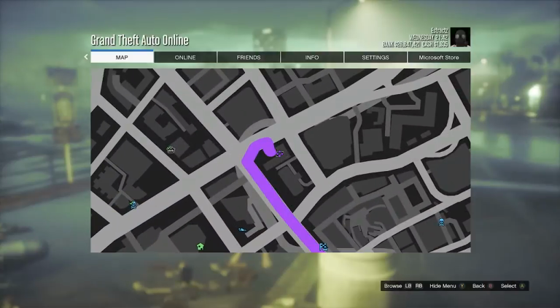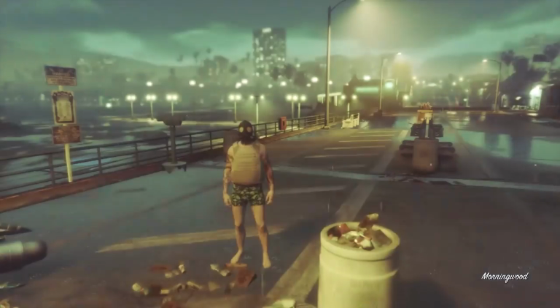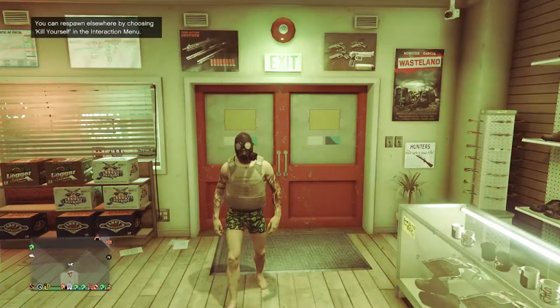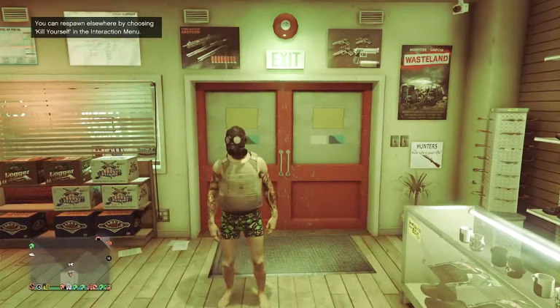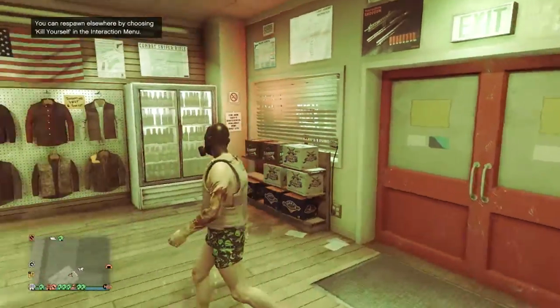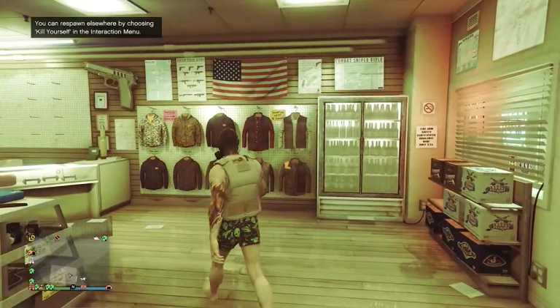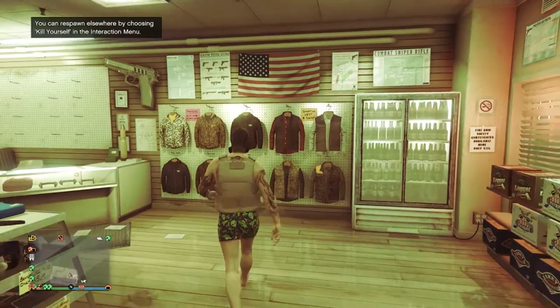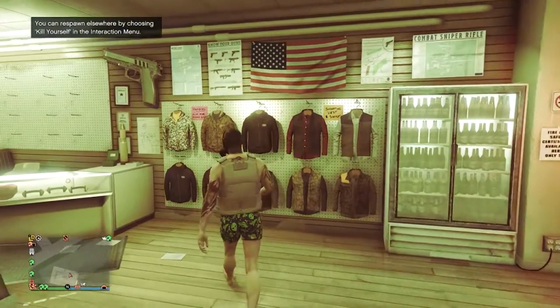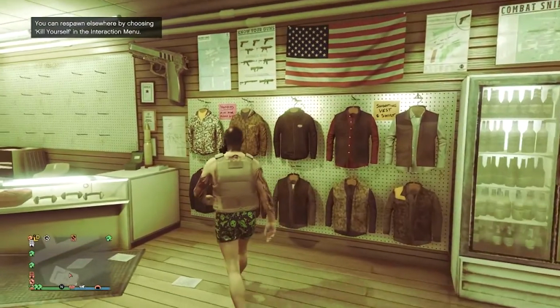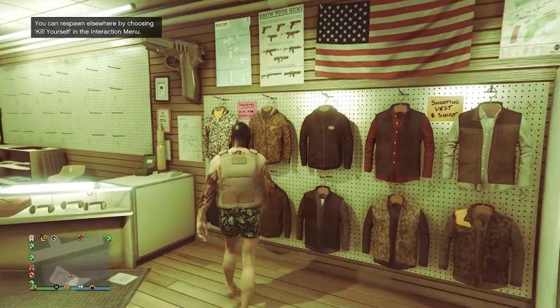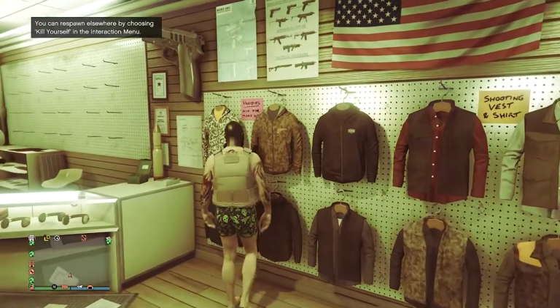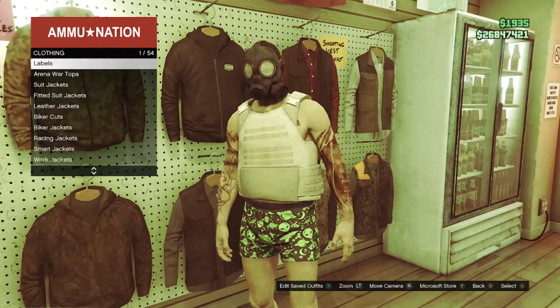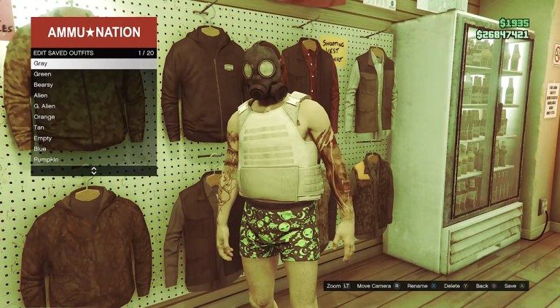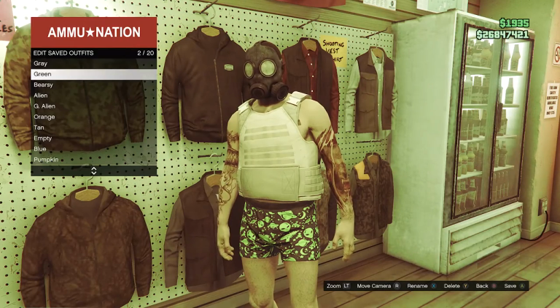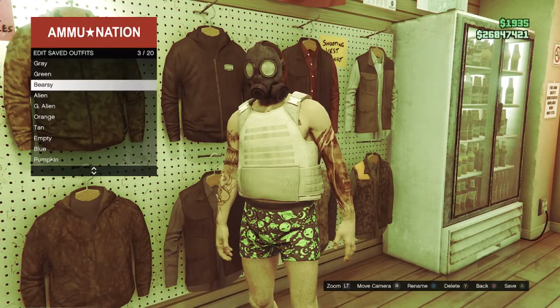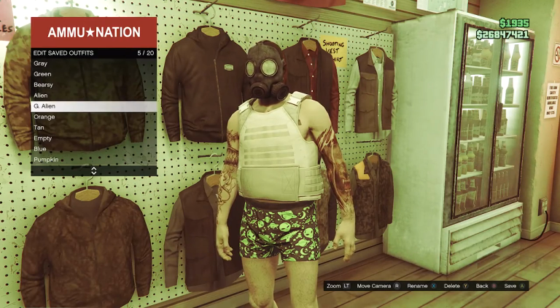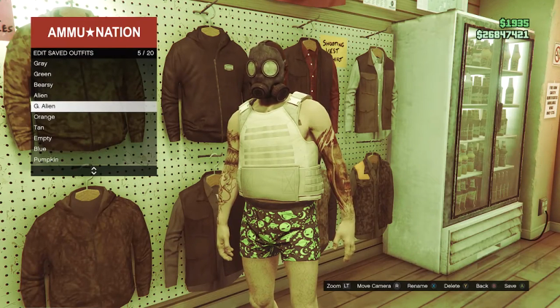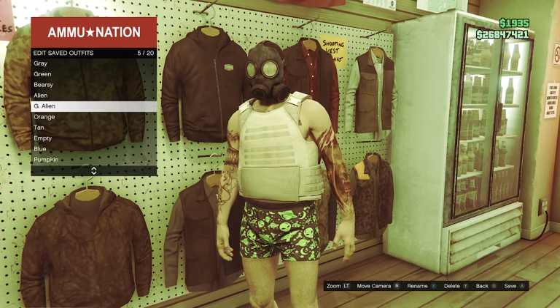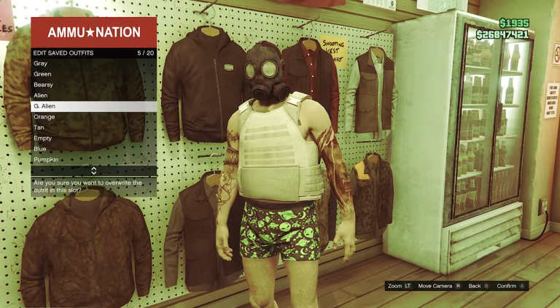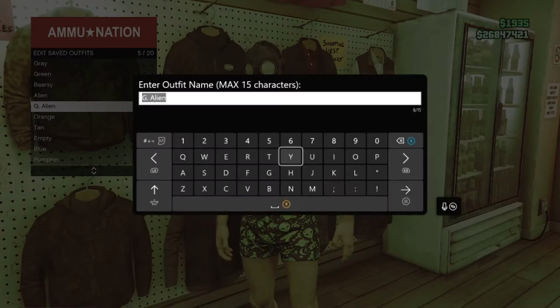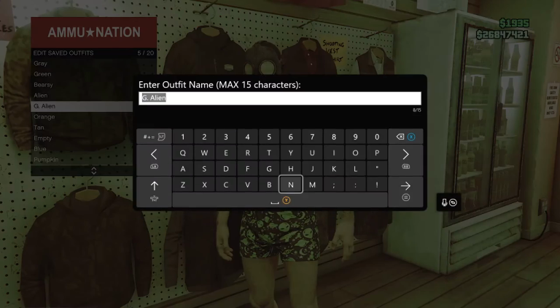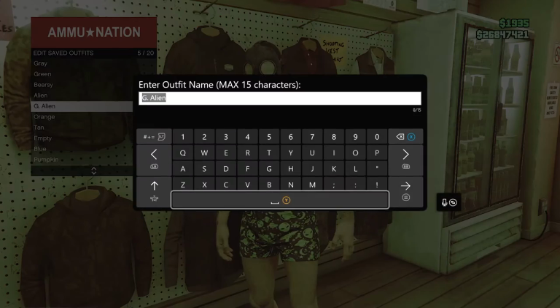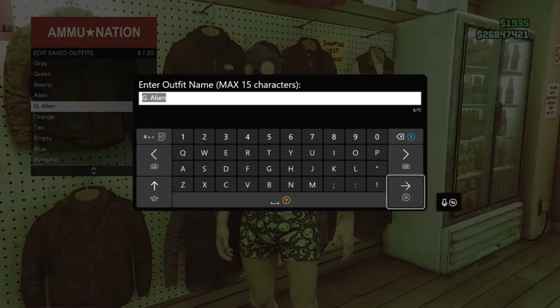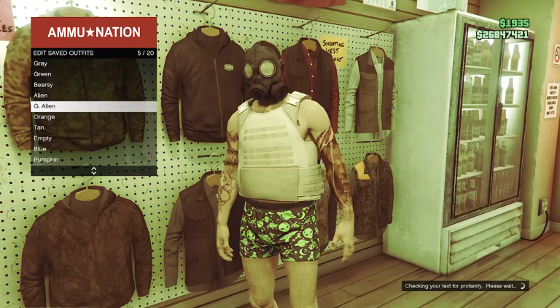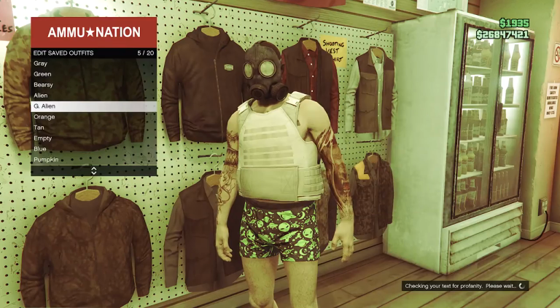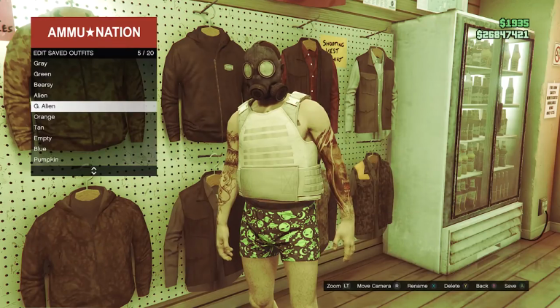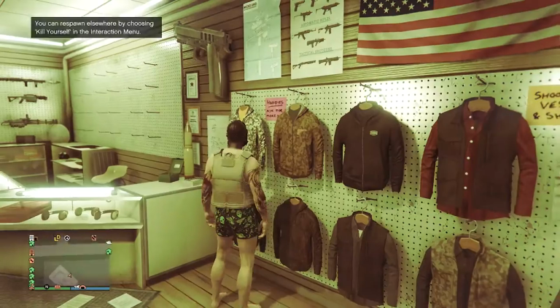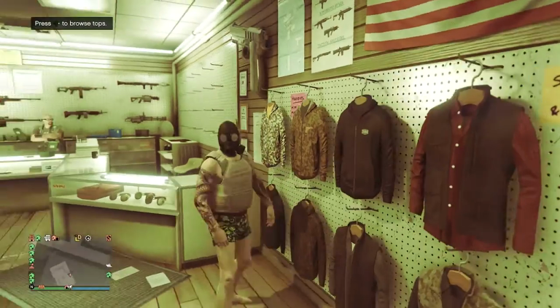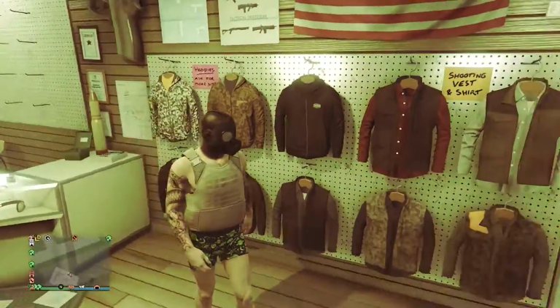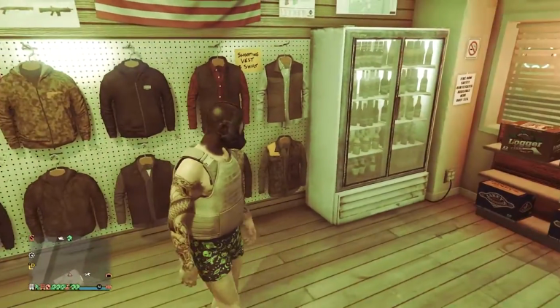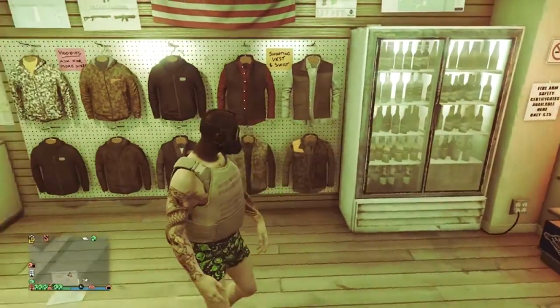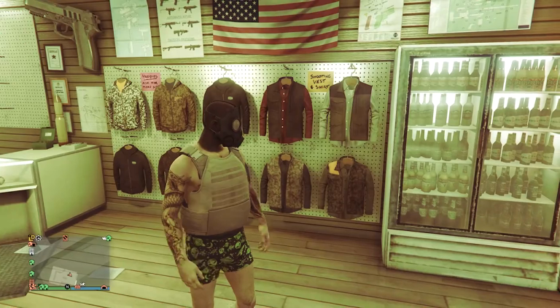Once your outfit looks like this, you're now just going to want to go over here to the gun store. Once you are at a gun store, just walk over here to the top section, then just hit edit saved outfits and save the outfit on whichever slot you did before. After you do save the outfit, back up to the tops and now we're going to go ahead and start up a job.